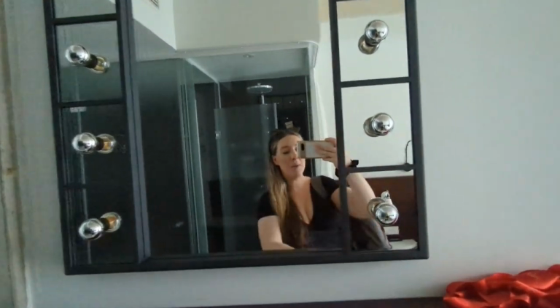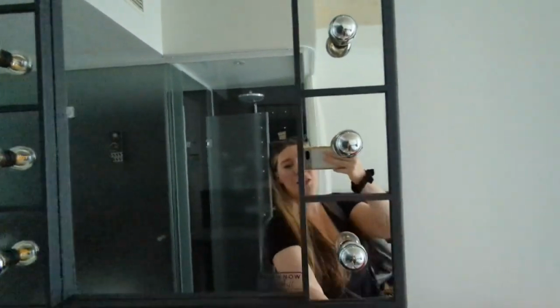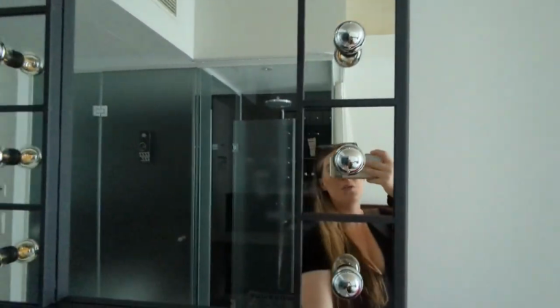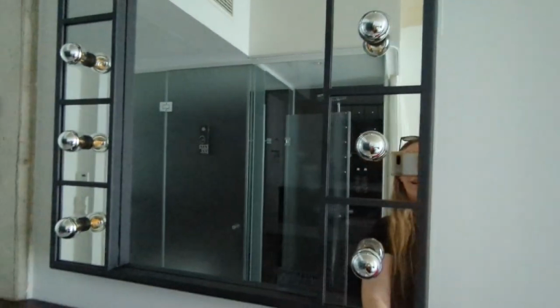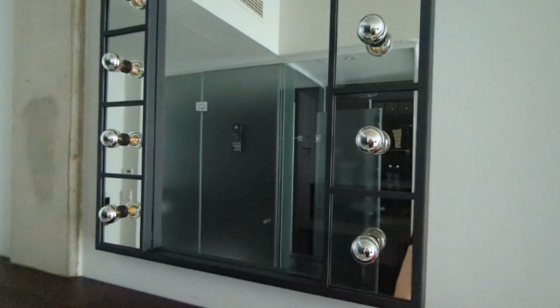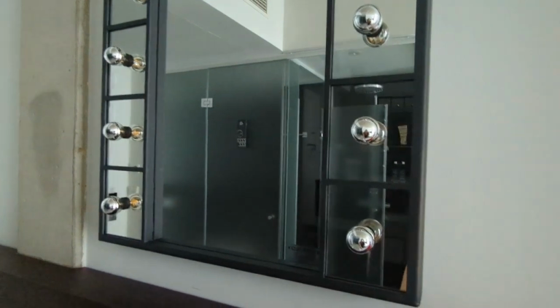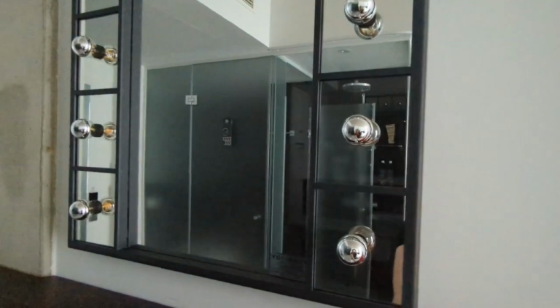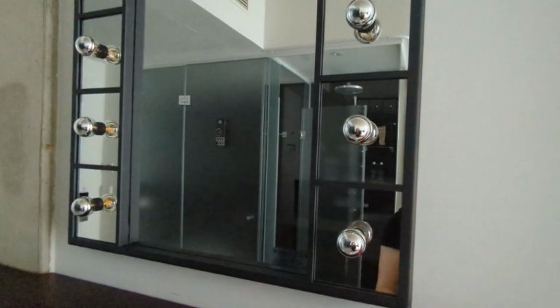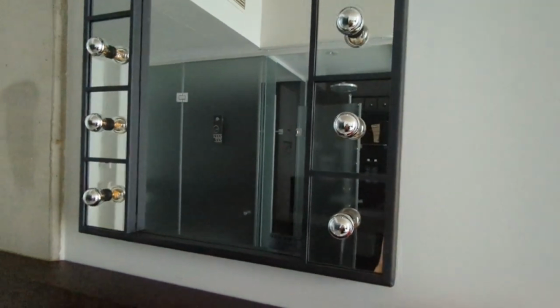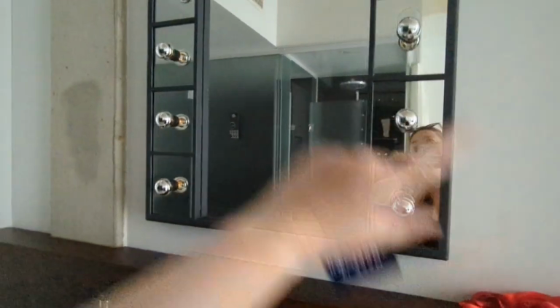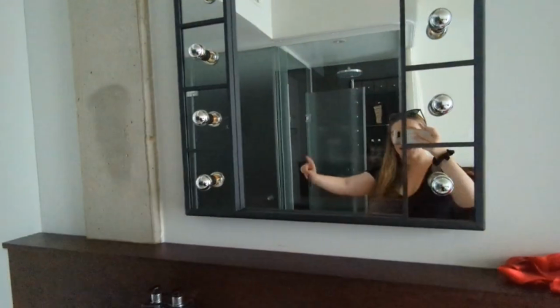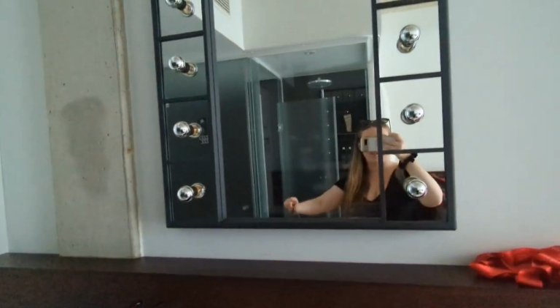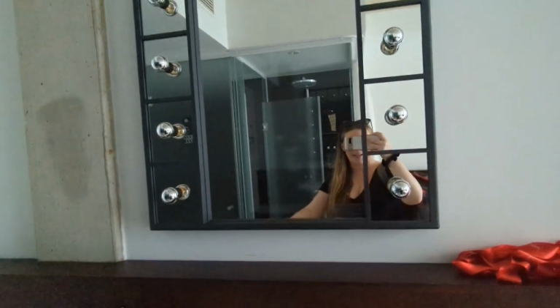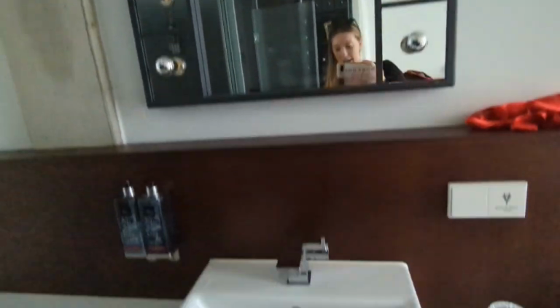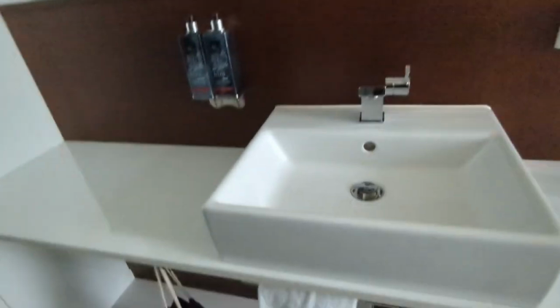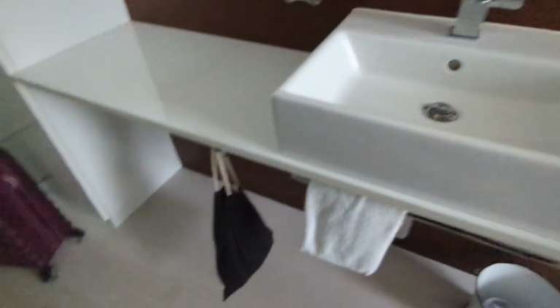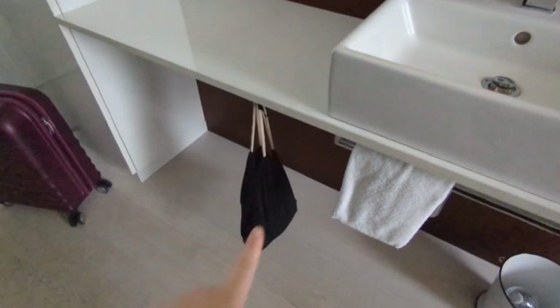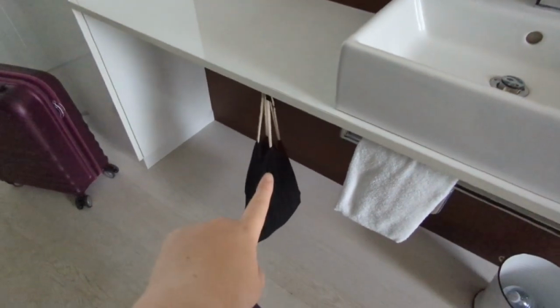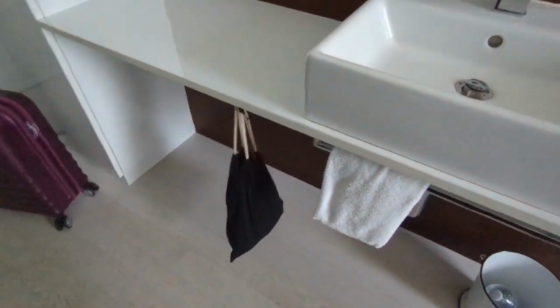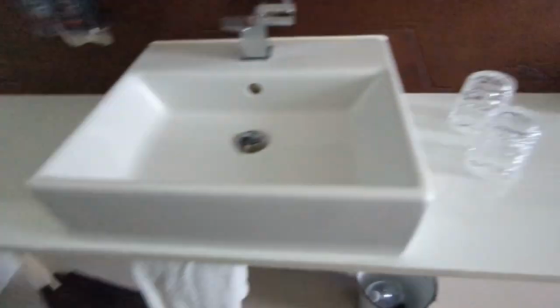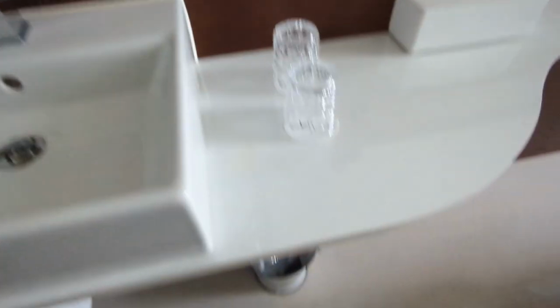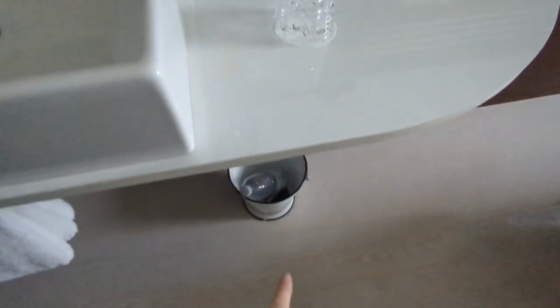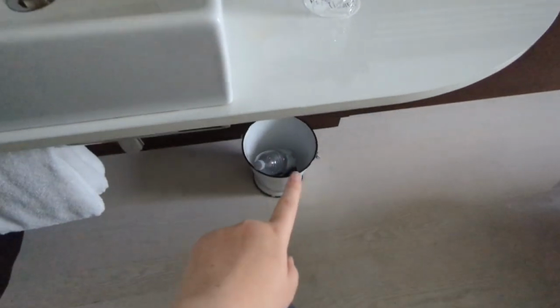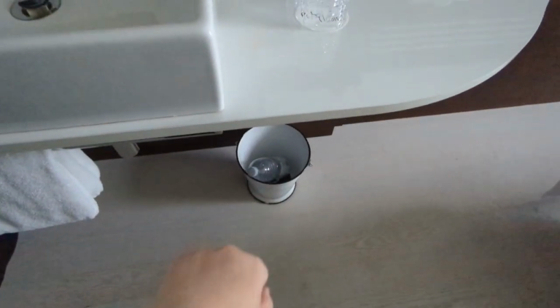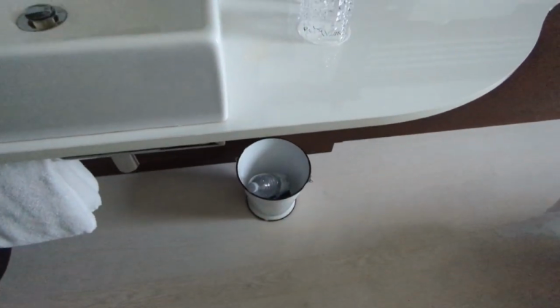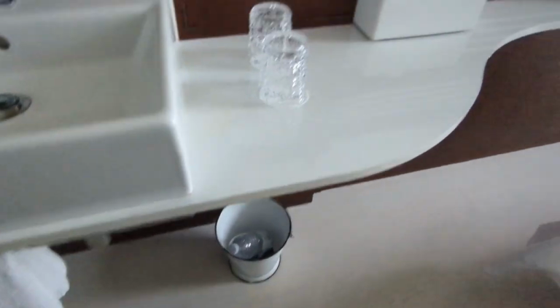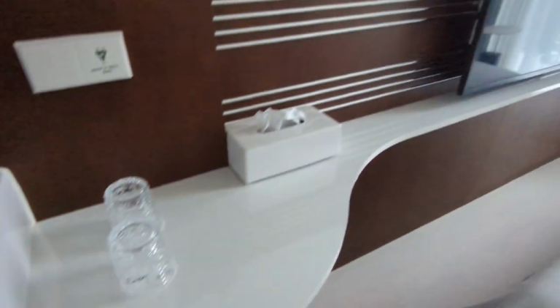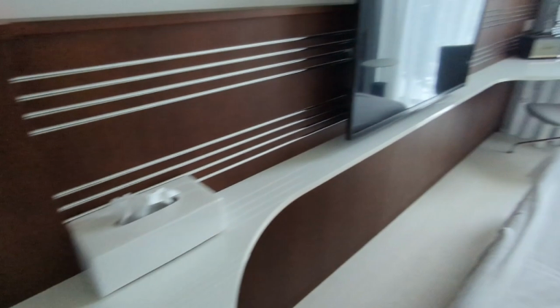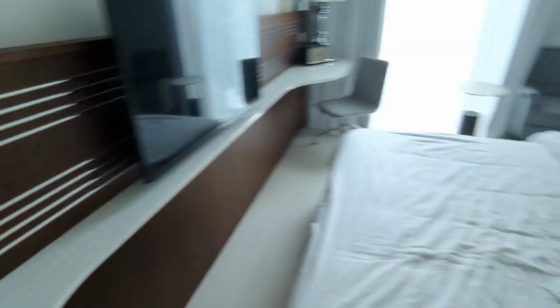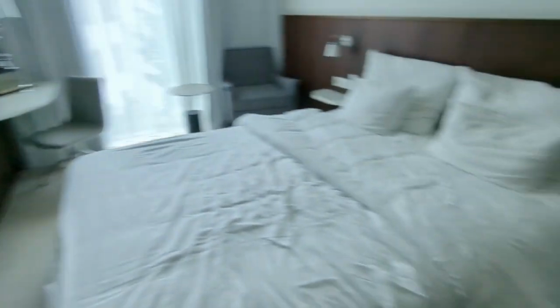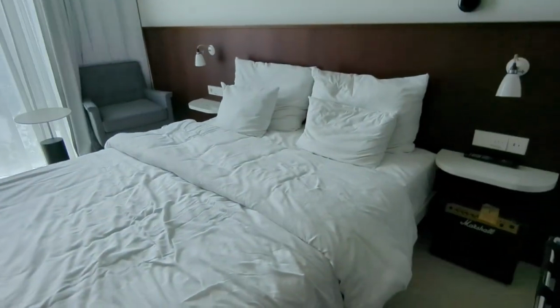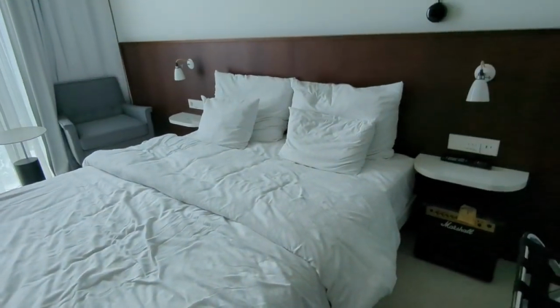You've got a sink and a nice big mirror, which is super cool — it lights up. It's all lit, very nice. And then you've got a hair dryer and a bin down there.